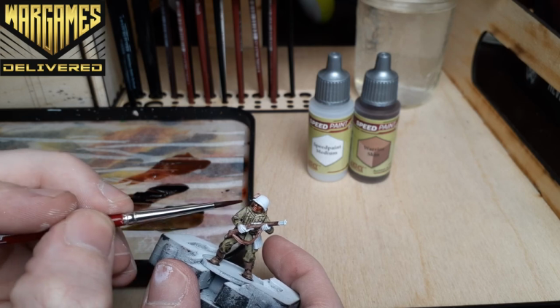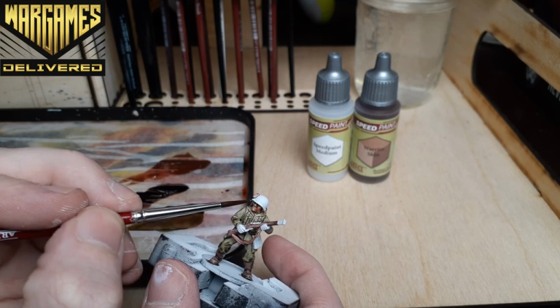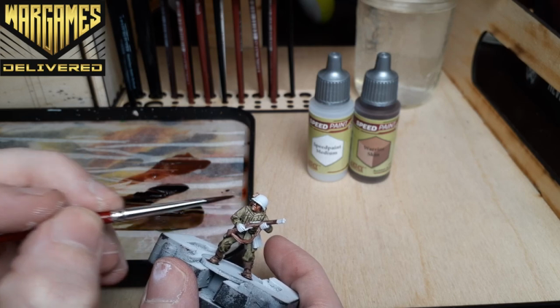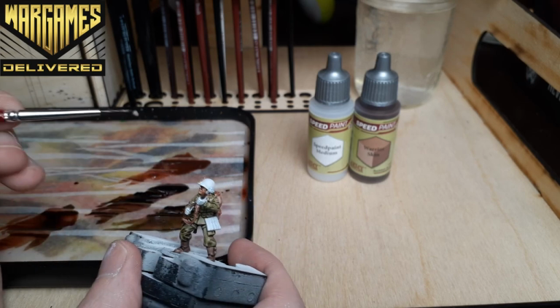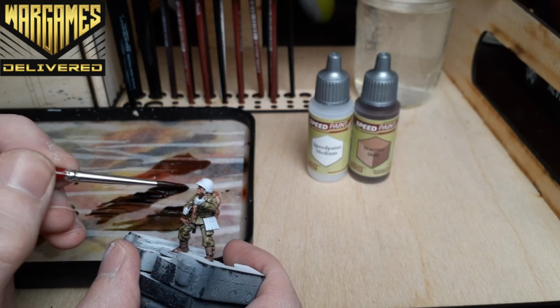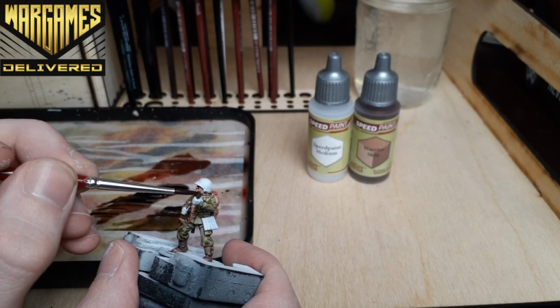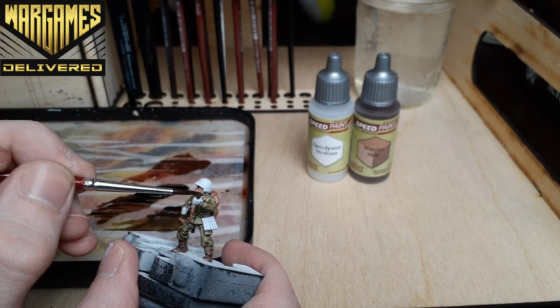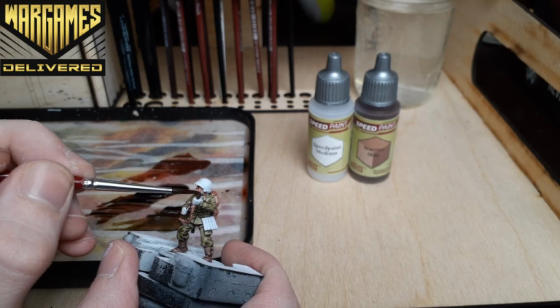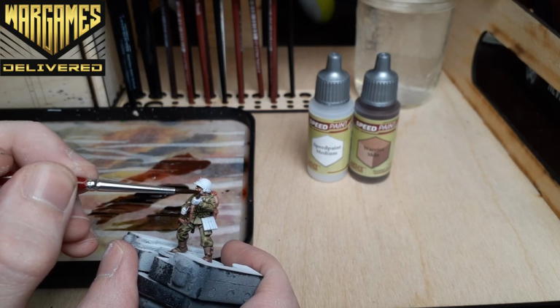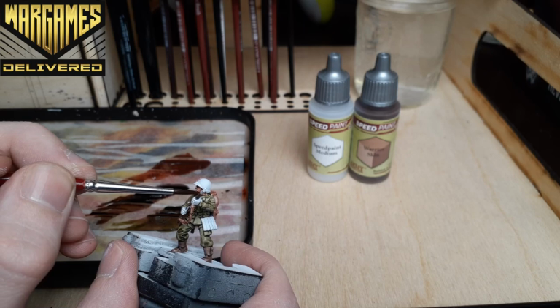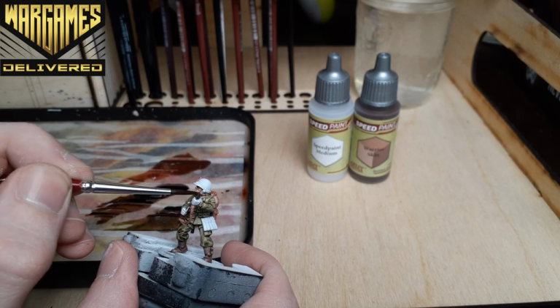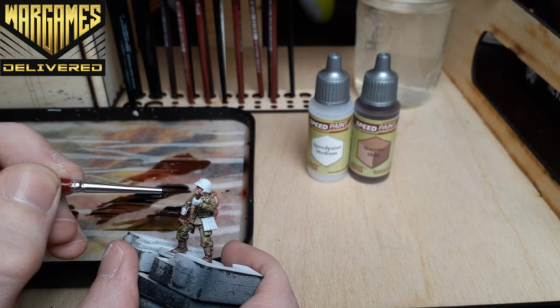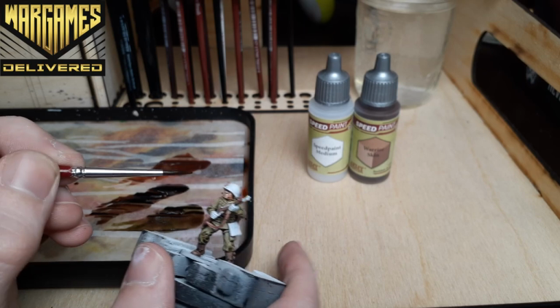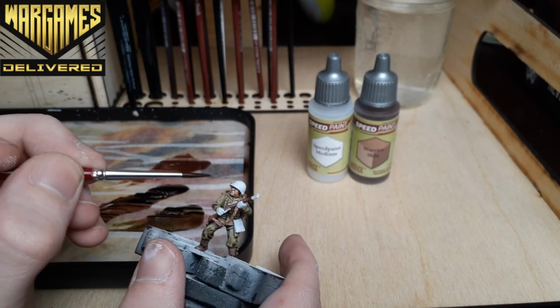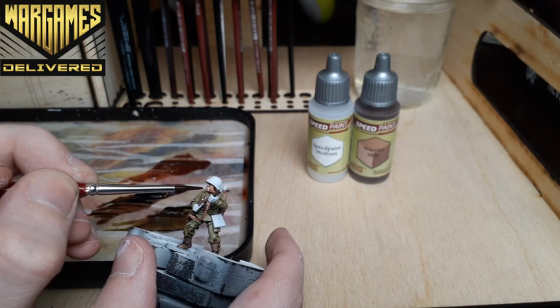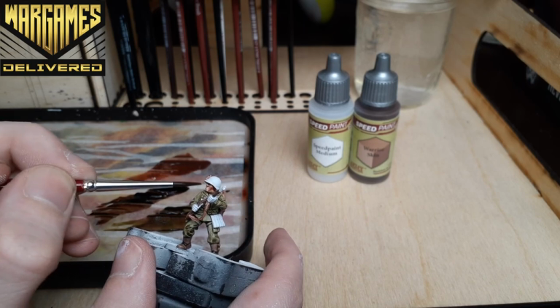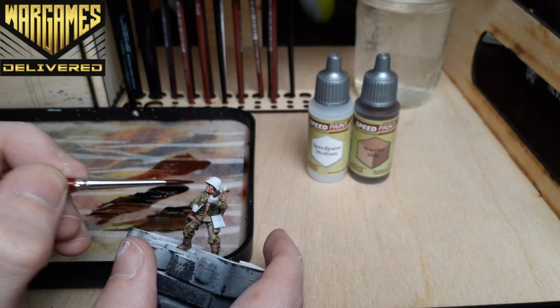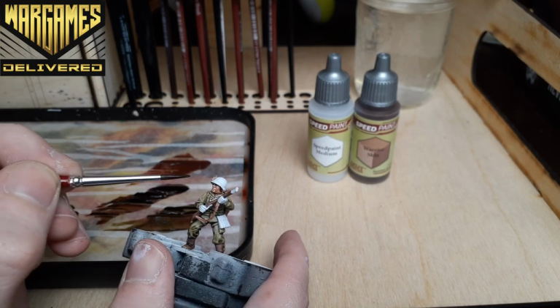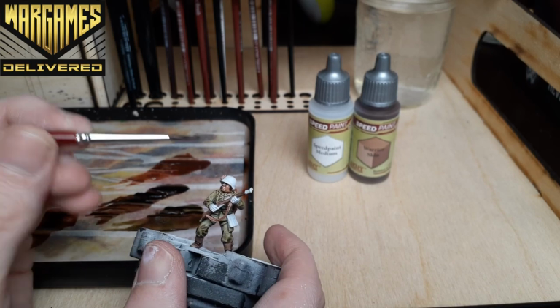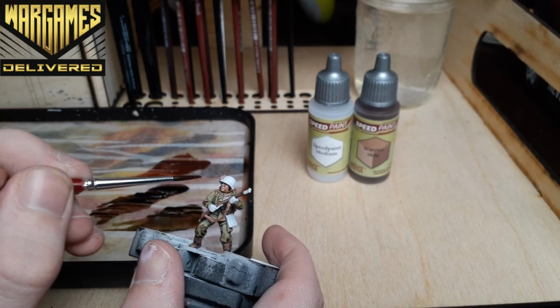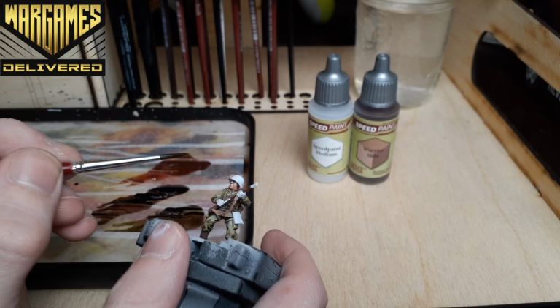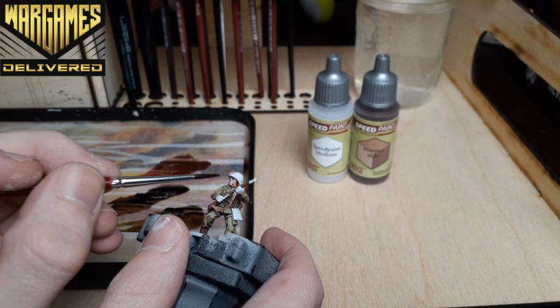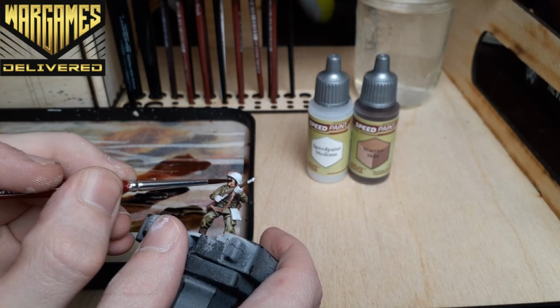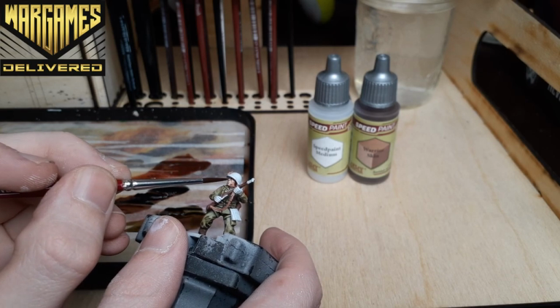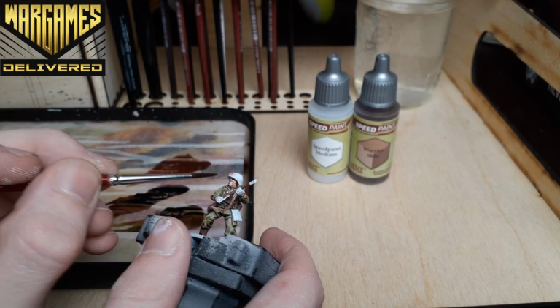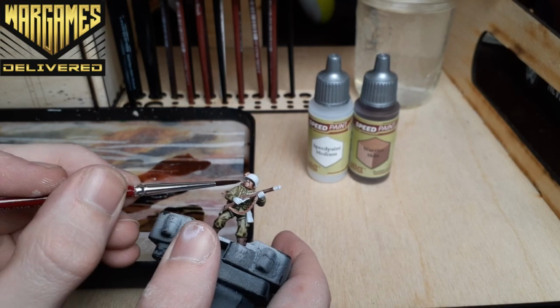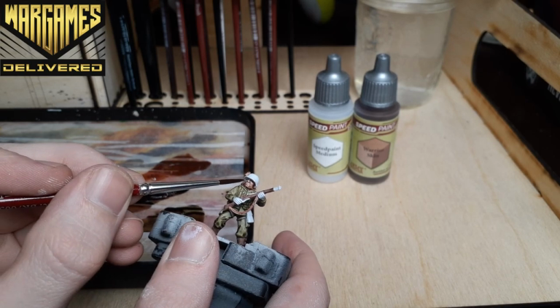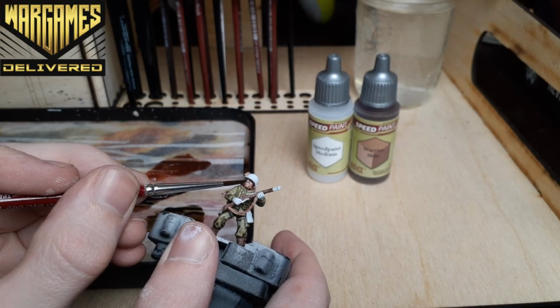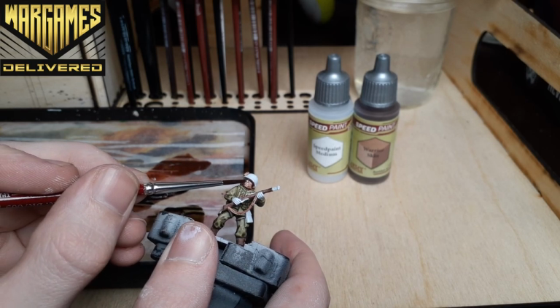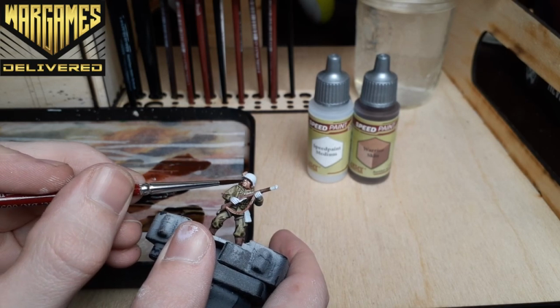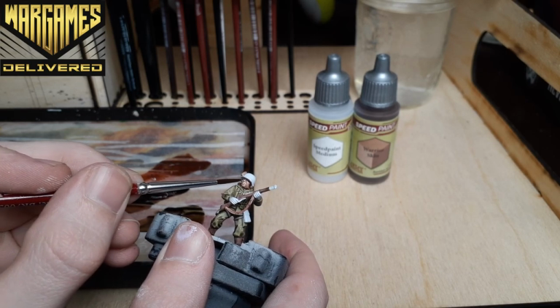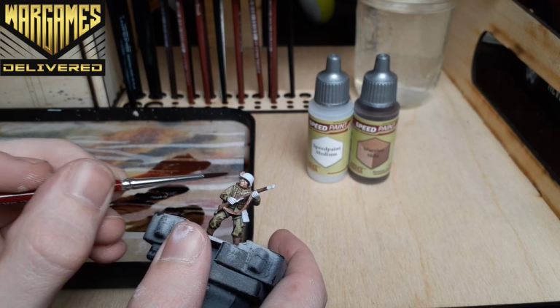In this shot you can see how, with the medium, you really have a lot of working time with the paint. You can control how the mini is going to look by how the Speed Paint dries, and as long as you use good brush control you can add or remove shading to certain areas before they dry.